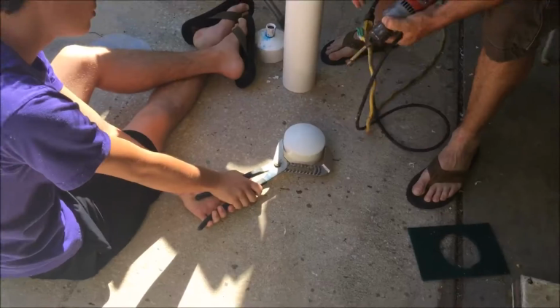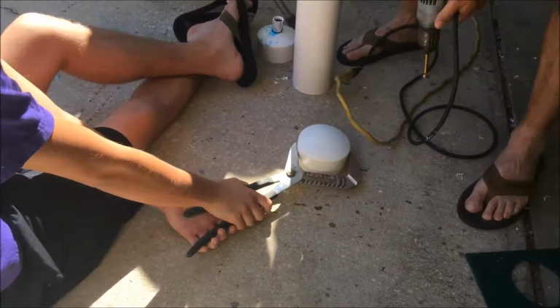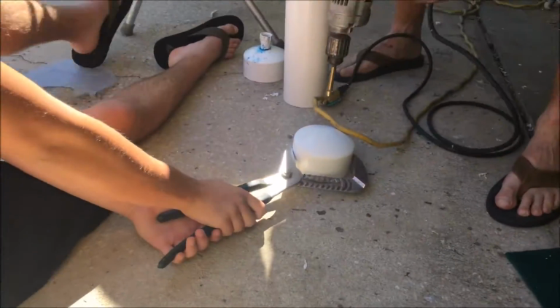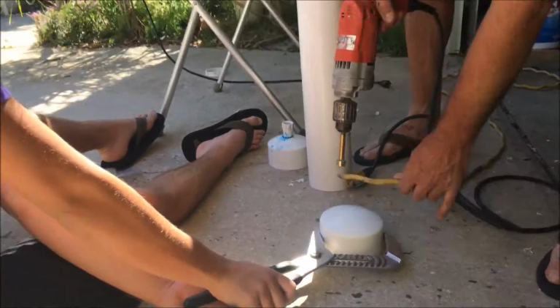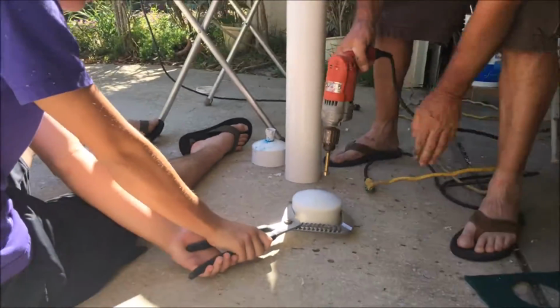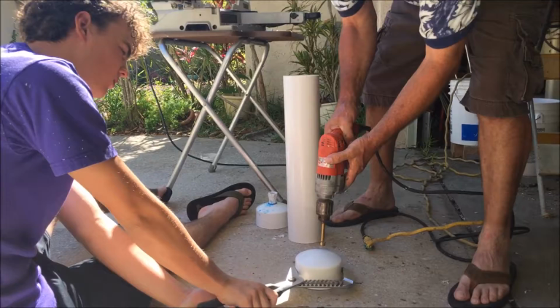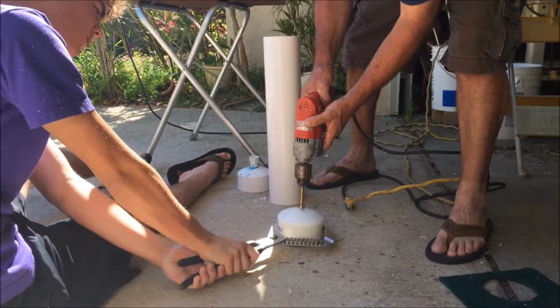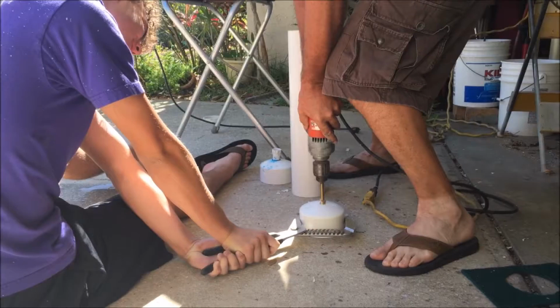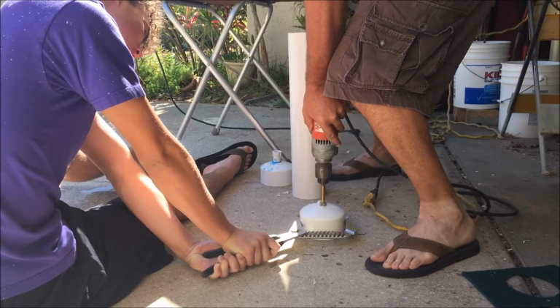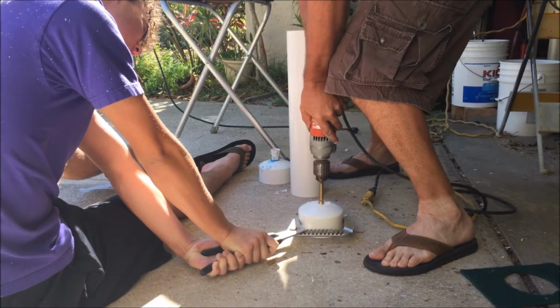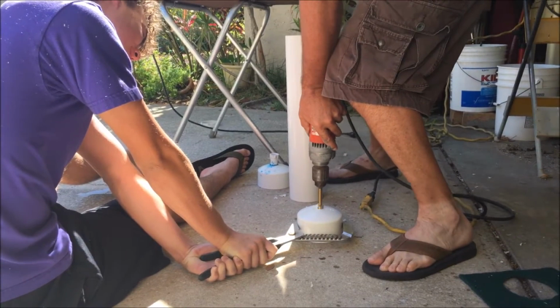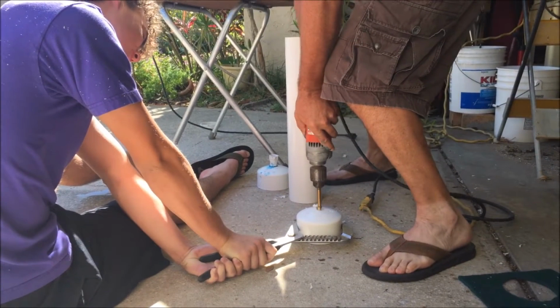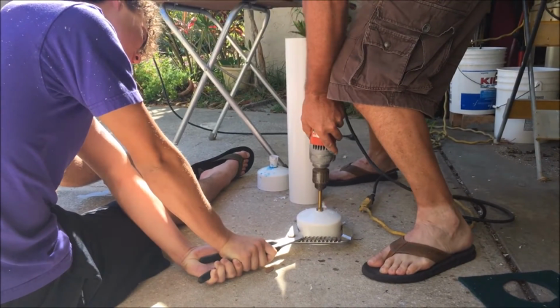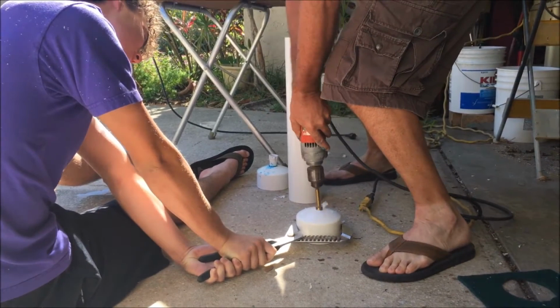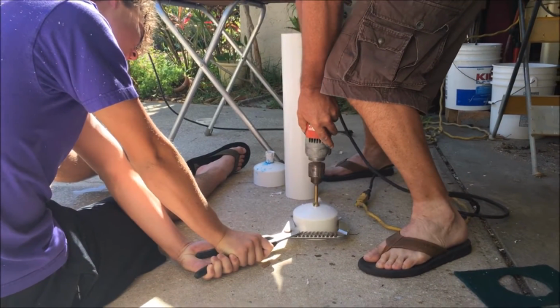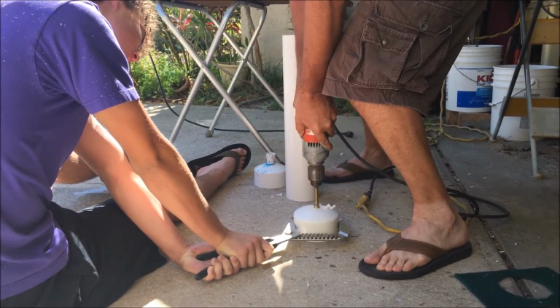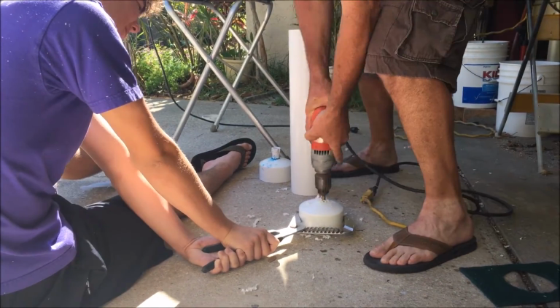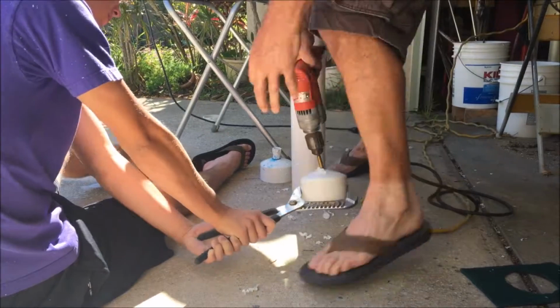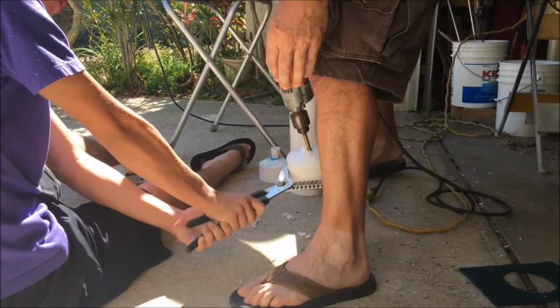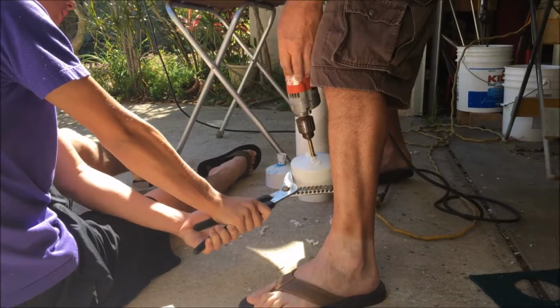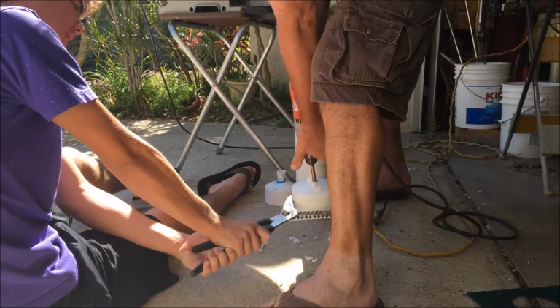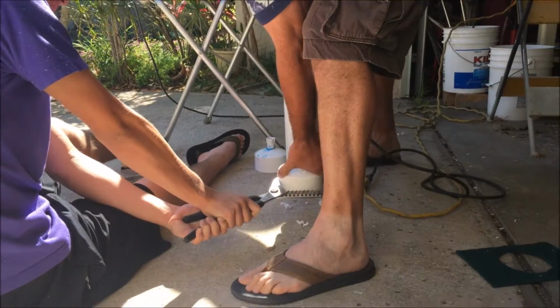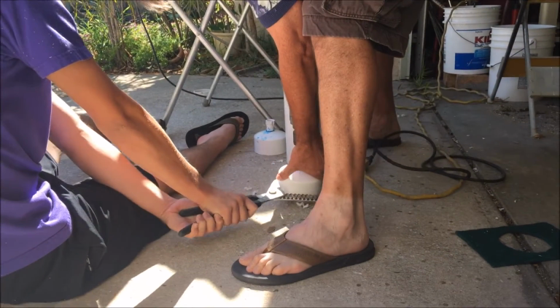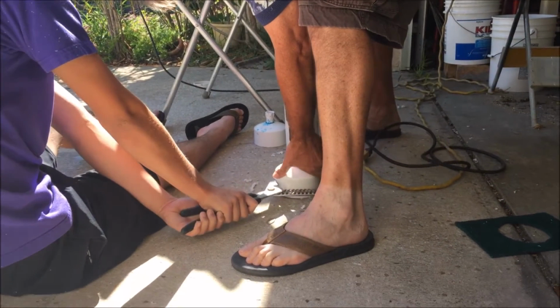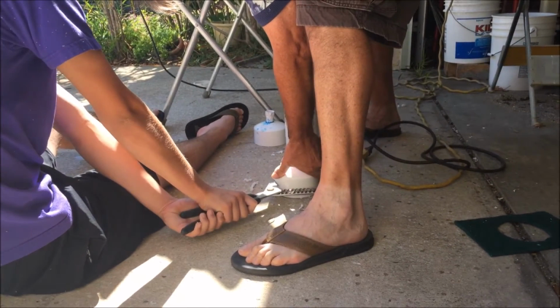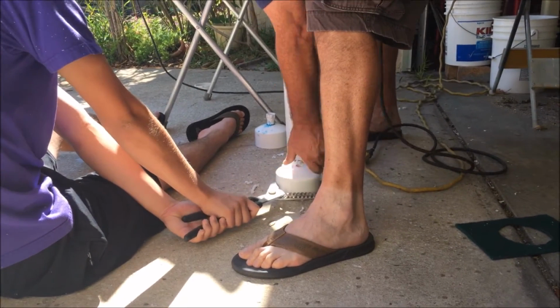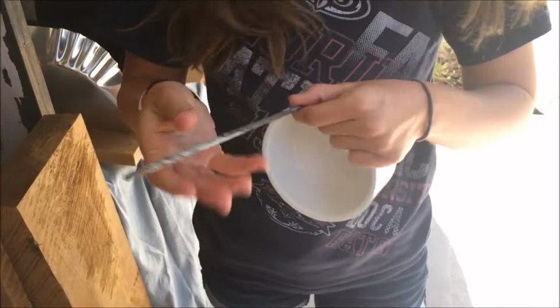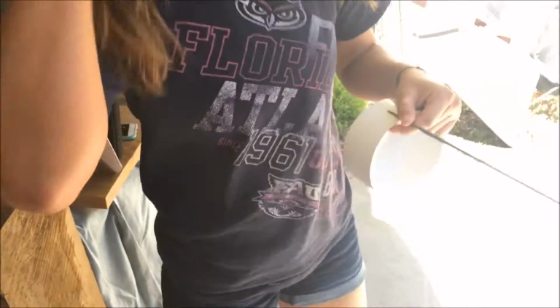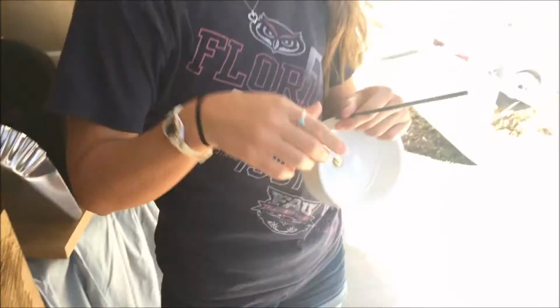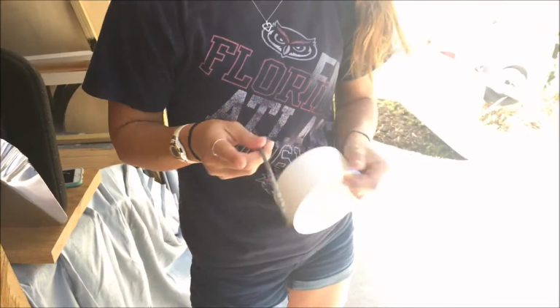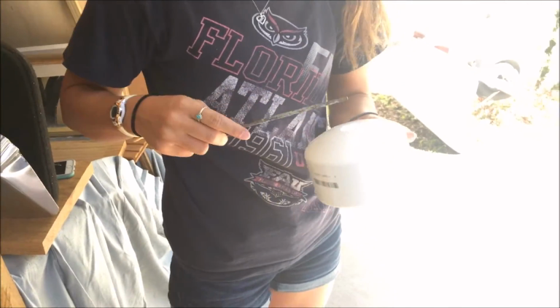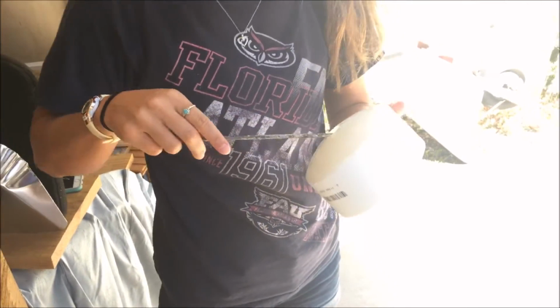Drilling an output hole. Straight on. Oh, I didn't need the tip of that Forstner bit anyway. Abby's gonna make sure that hole is super smooth.